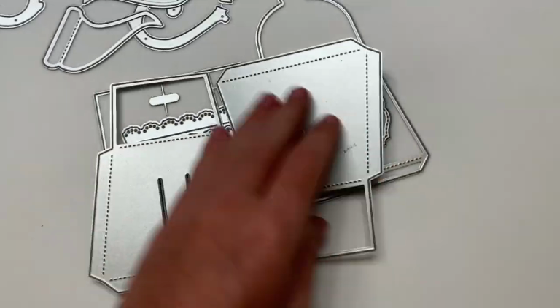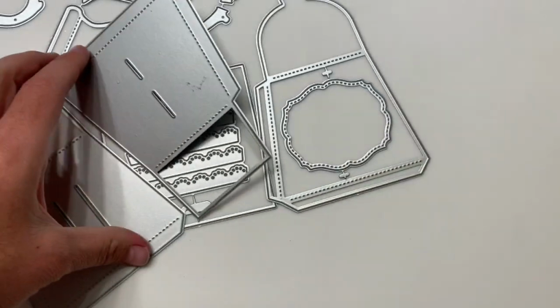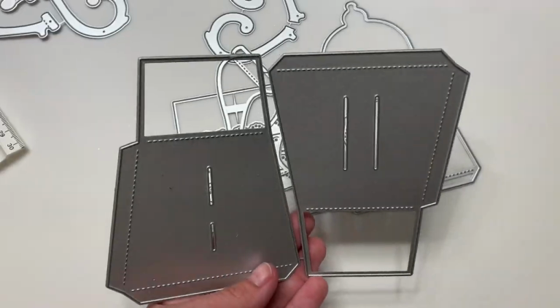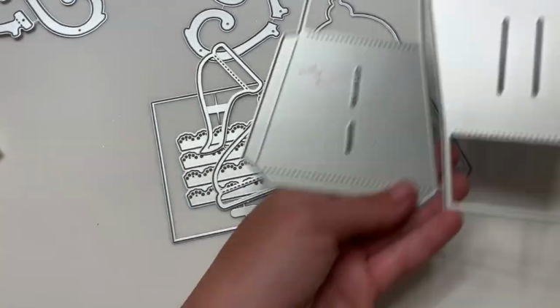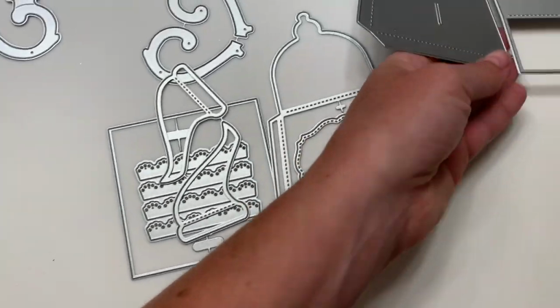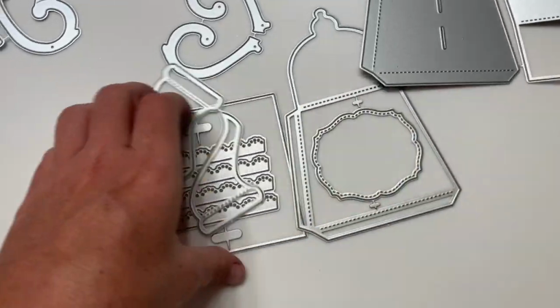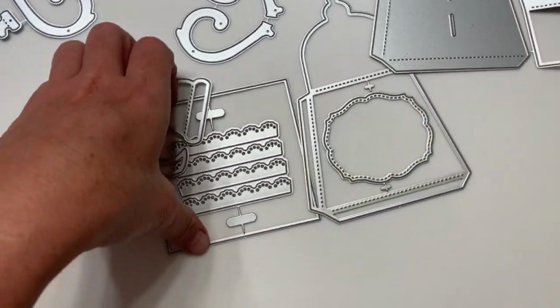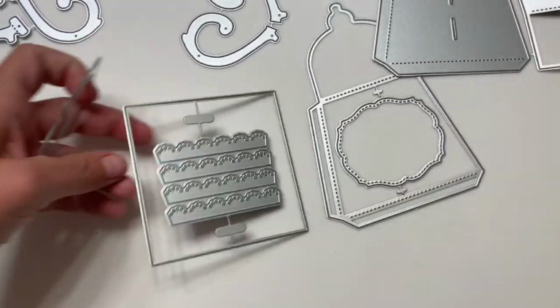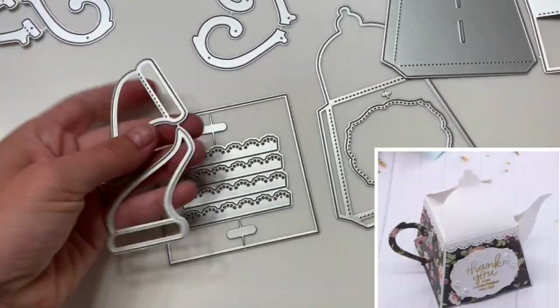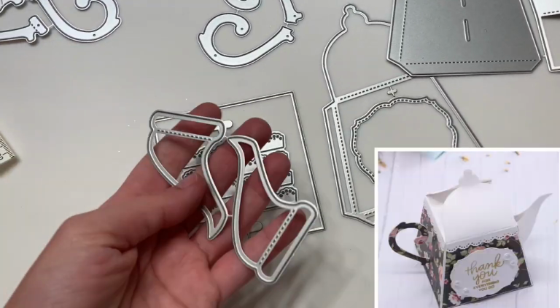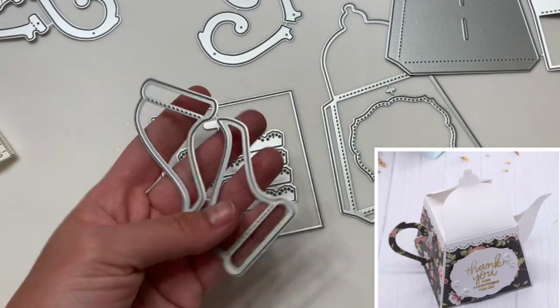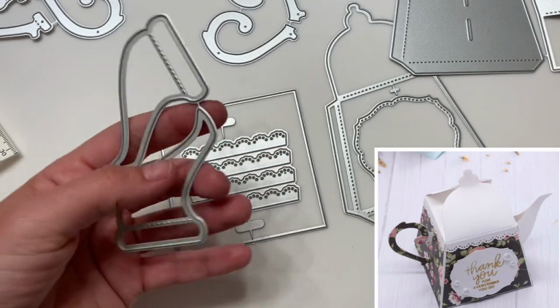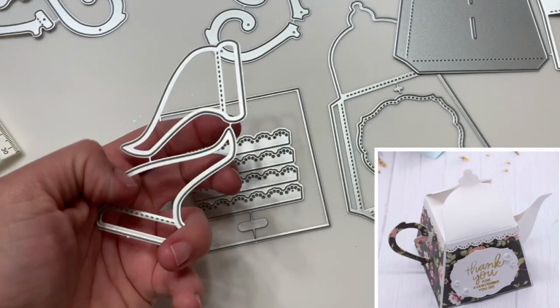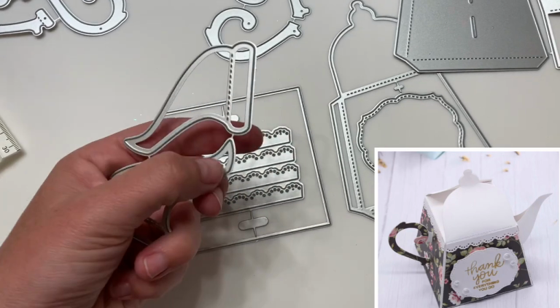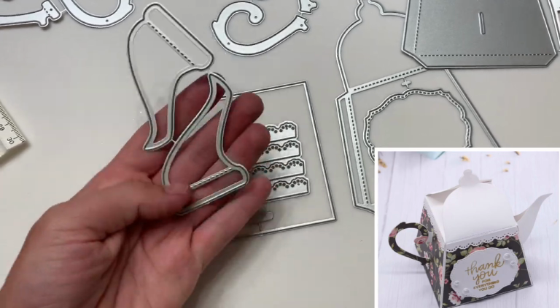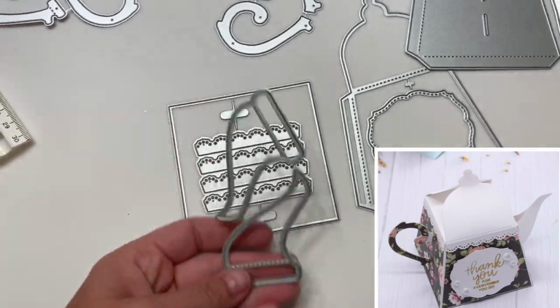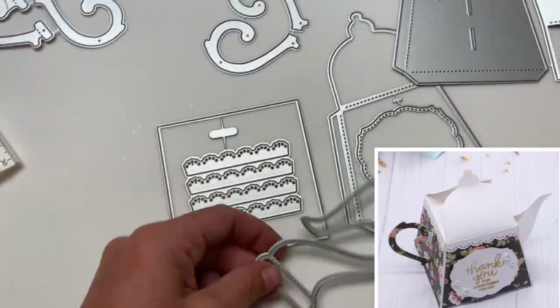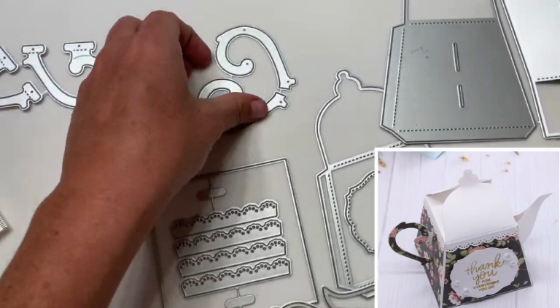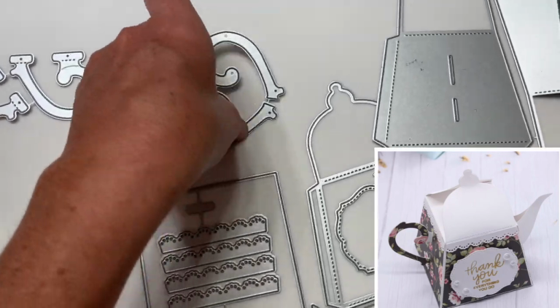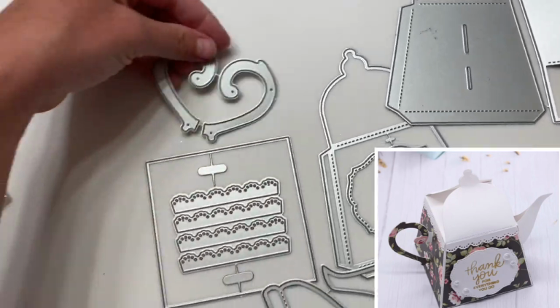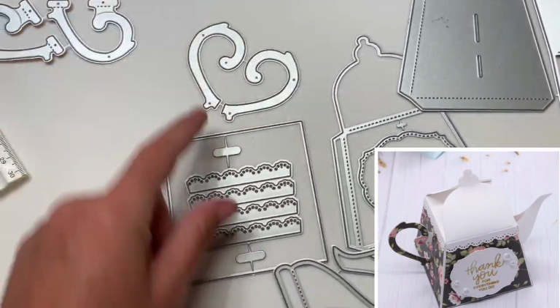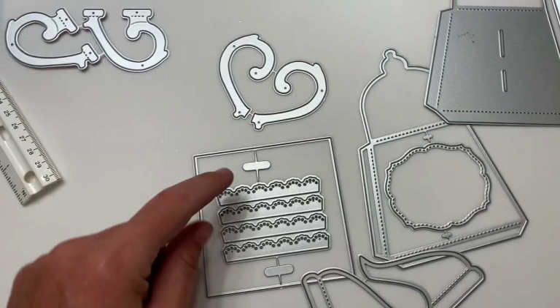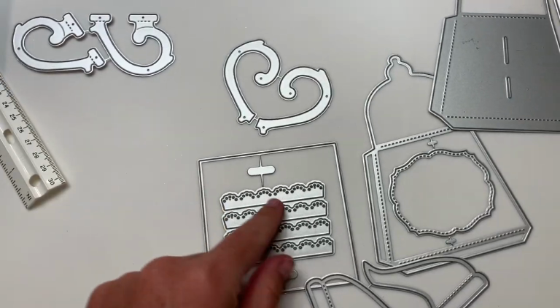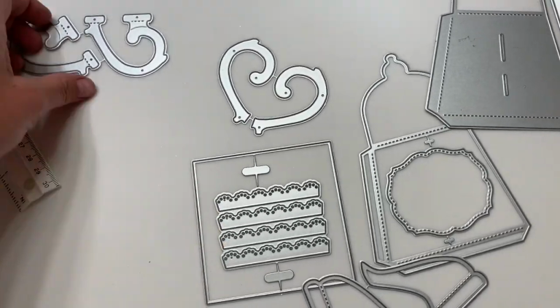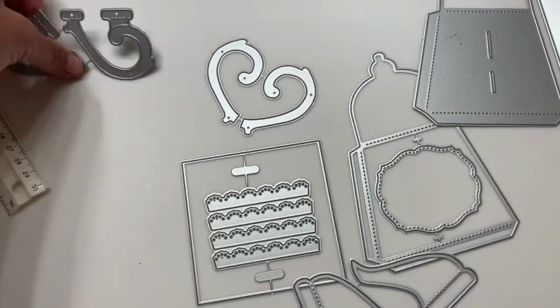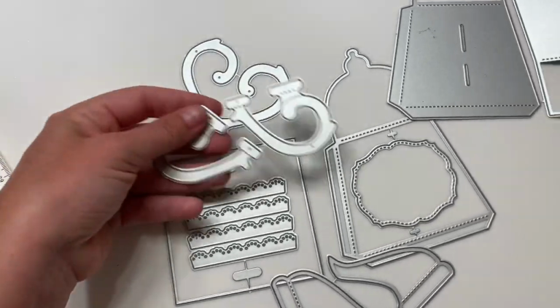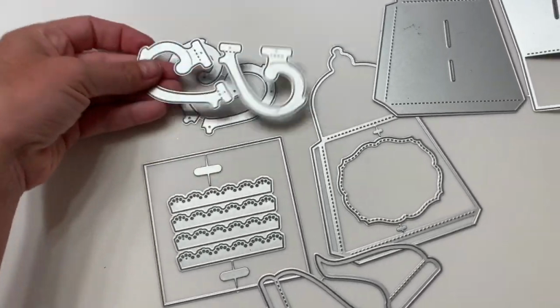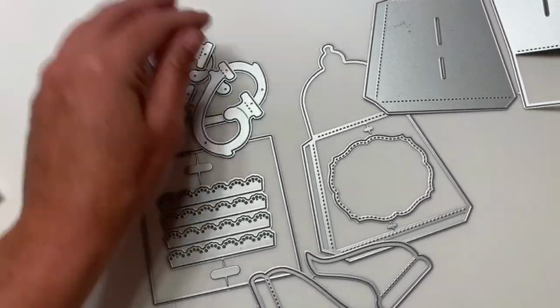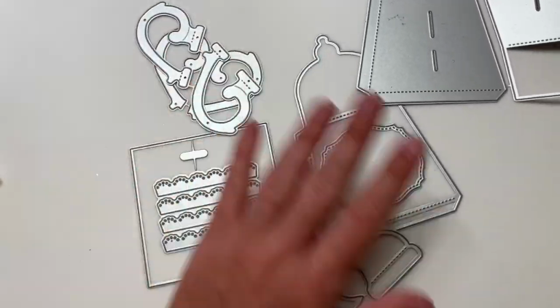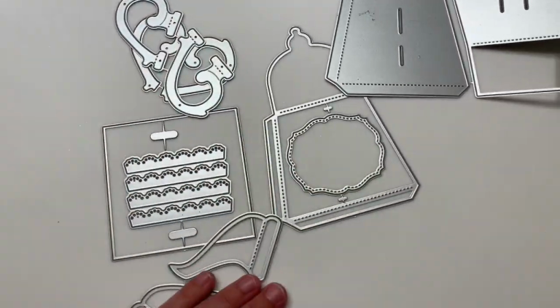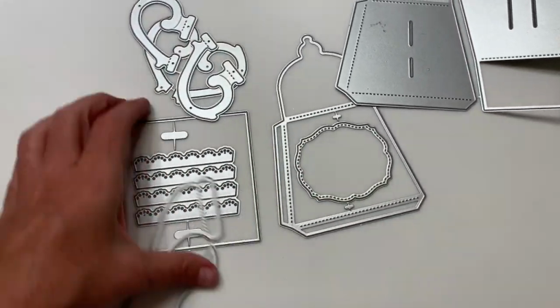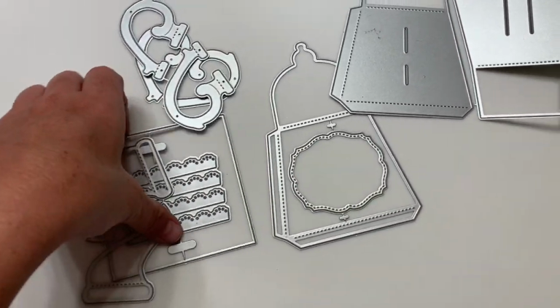This one right here is a 3D teapot, like a tea kettle. So here's the spout handle, here's the little side part, the layering pieces, and more layering pieces for the handles. Super cute.